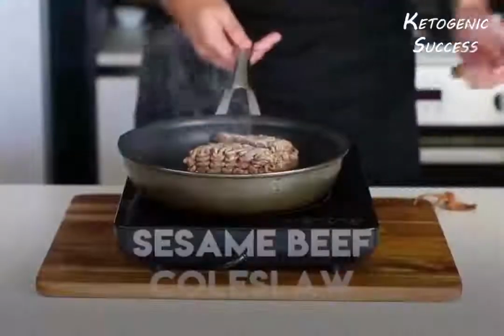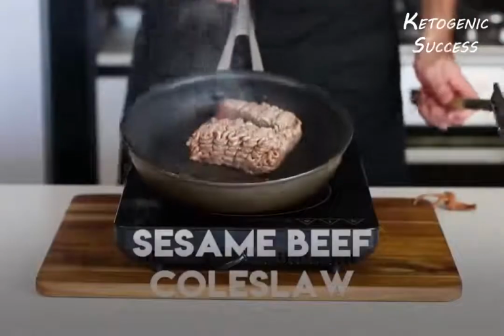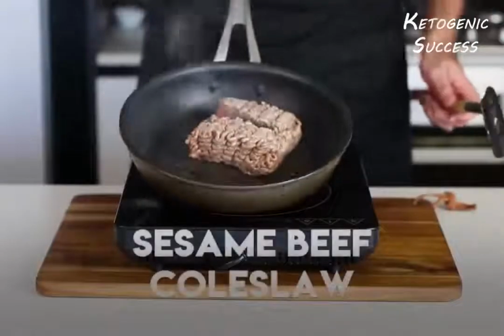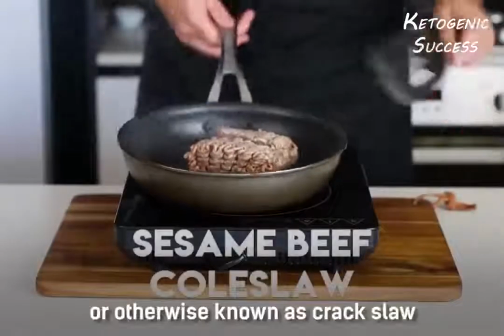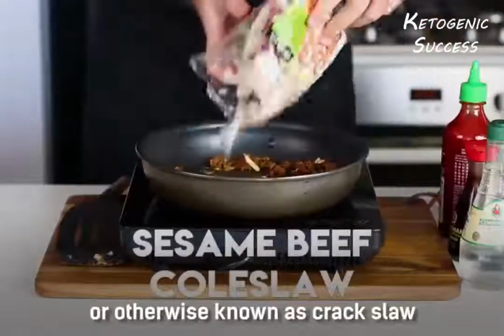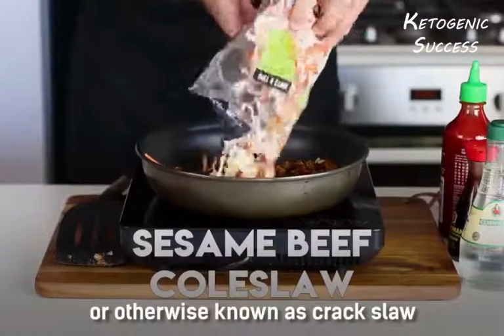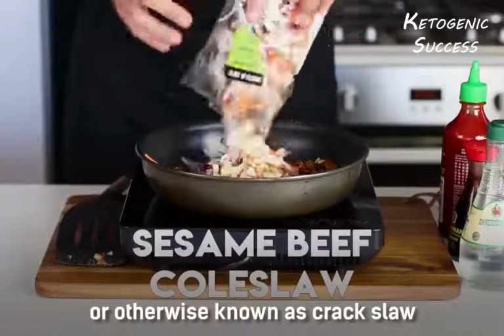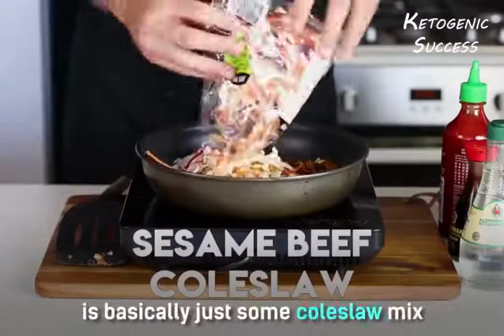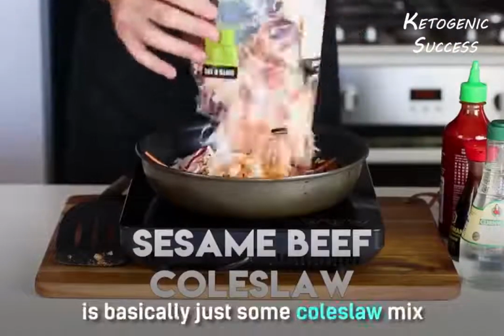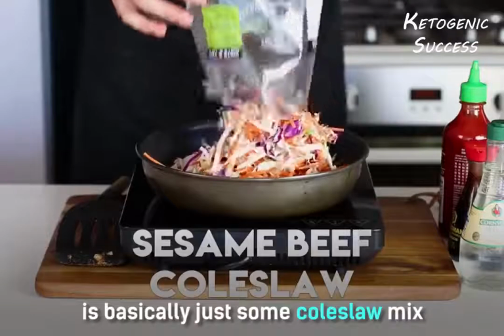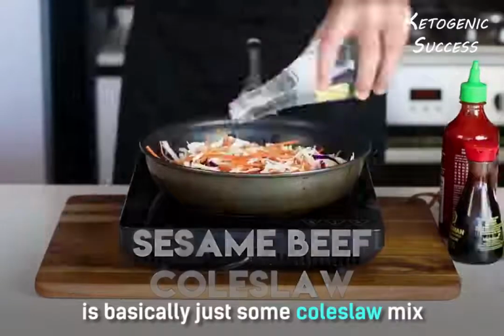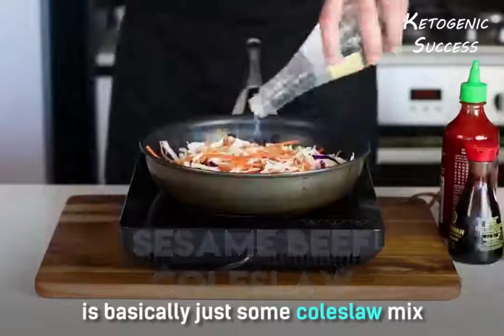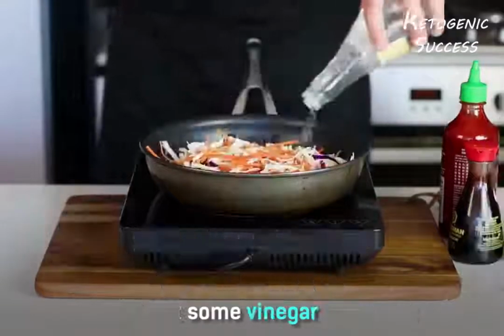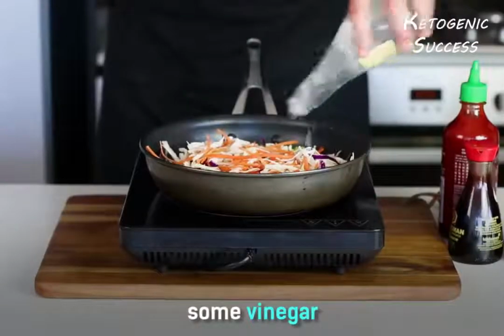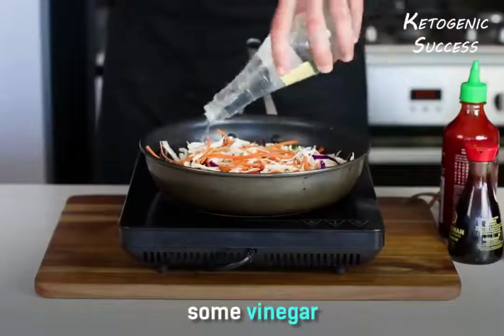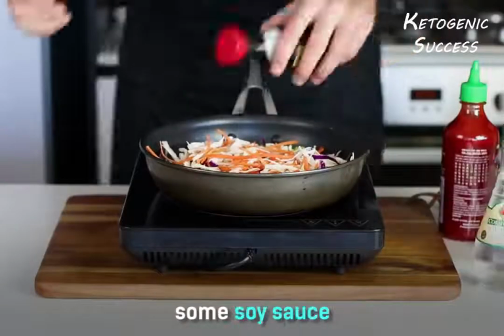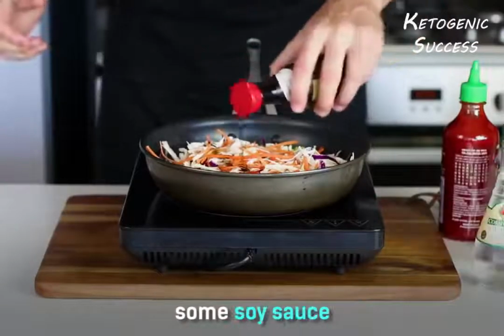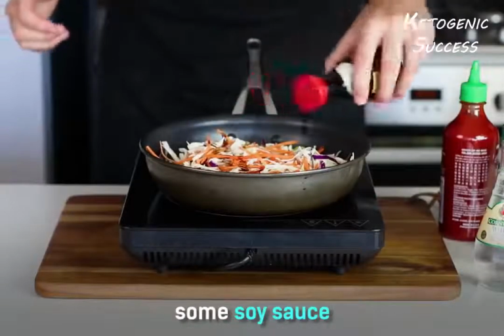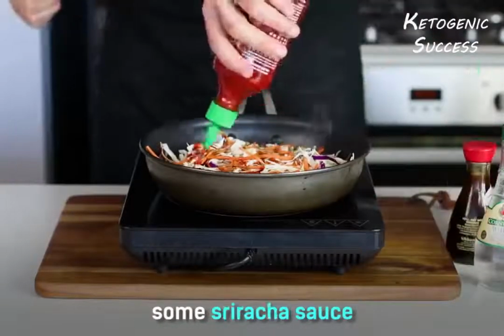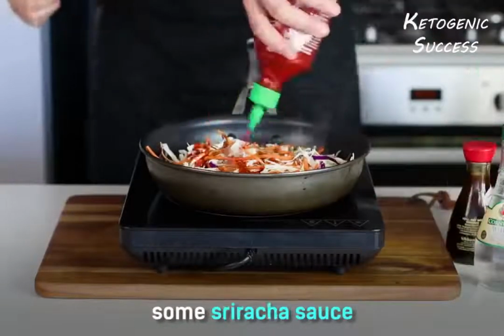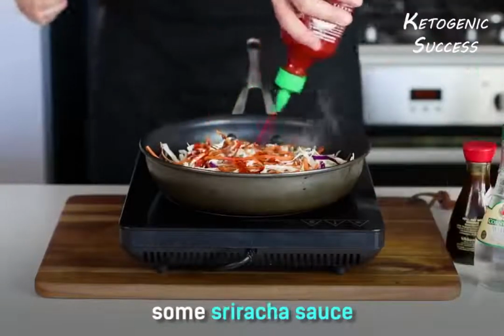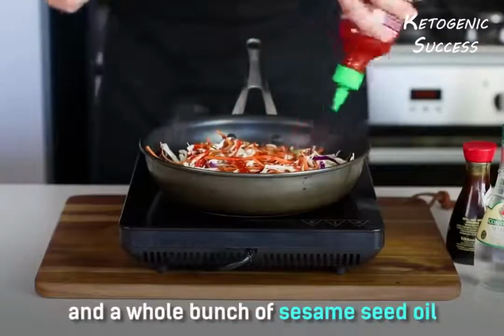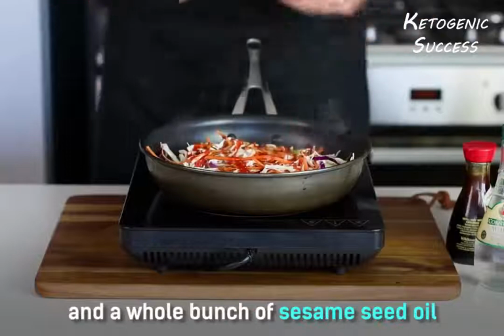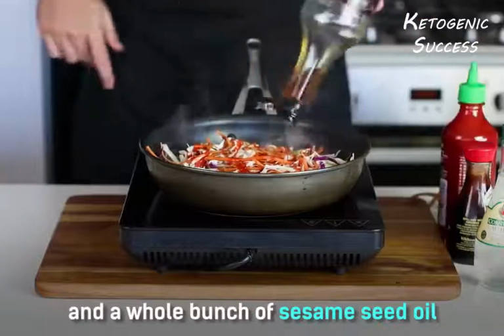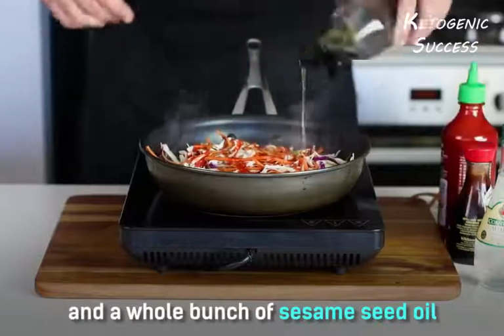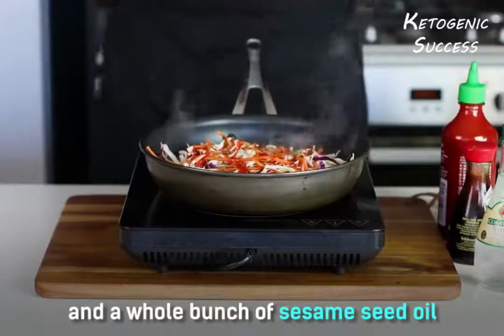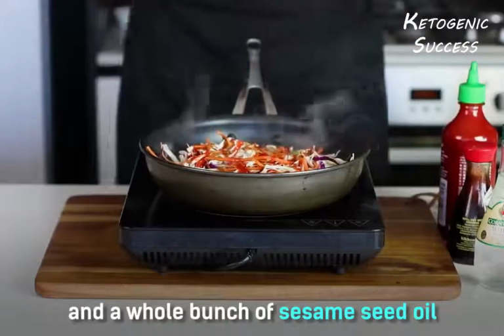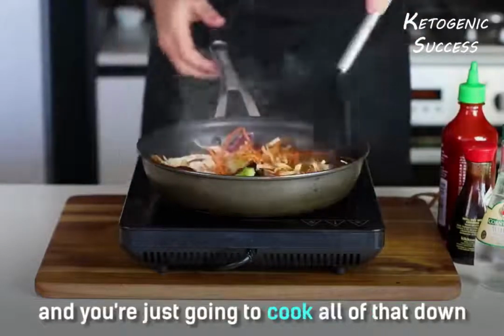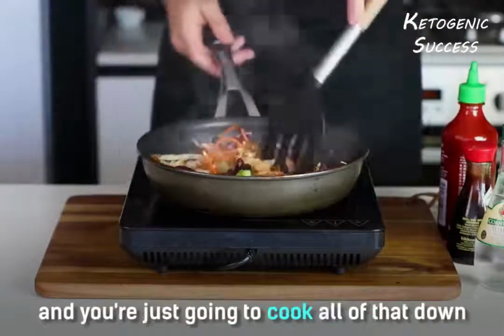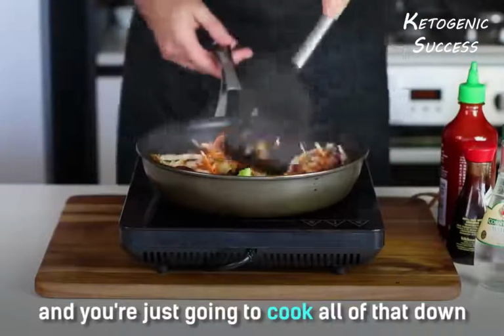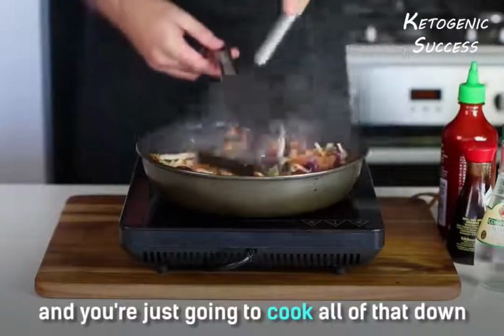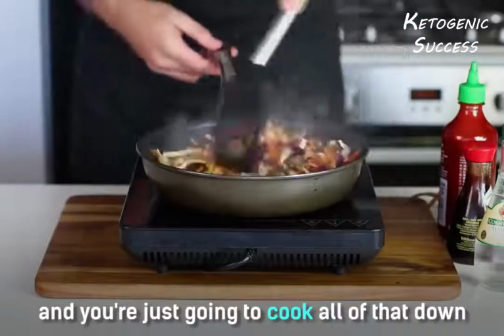Sesame beef coleslaw, otherwise known as crack slaw, is basically just some coleslaw mix, some vinegar, some soy sauce, some sriracha sauce, and a whole bunch of sesame seed oil. You're just going to cook all of that down.